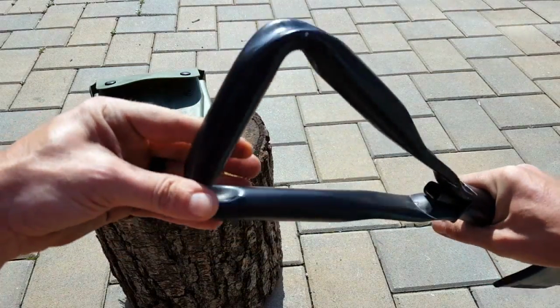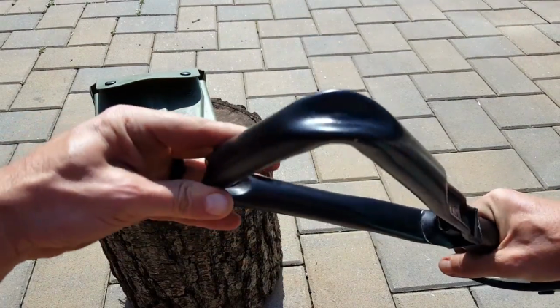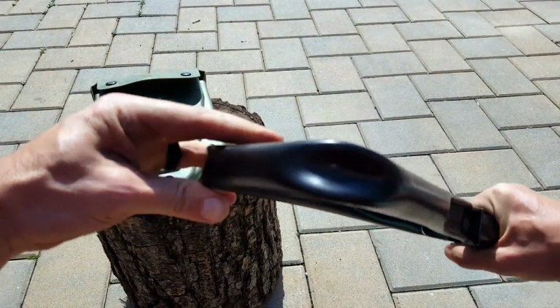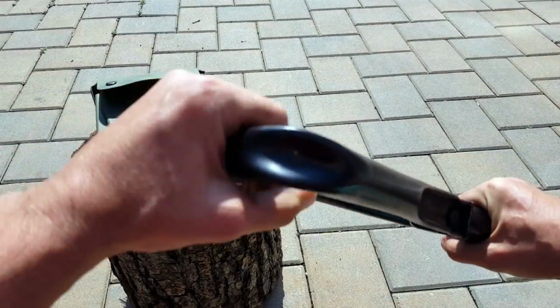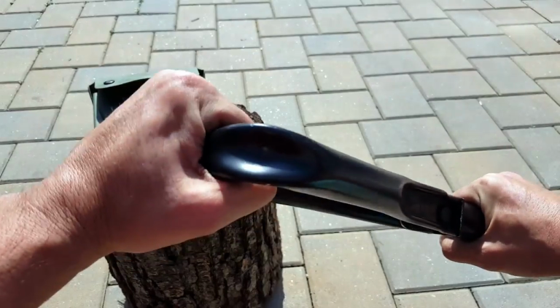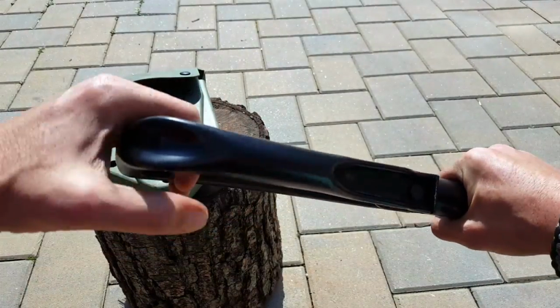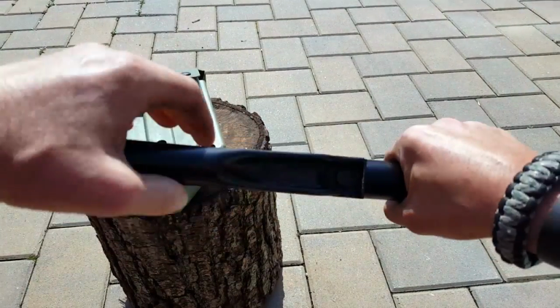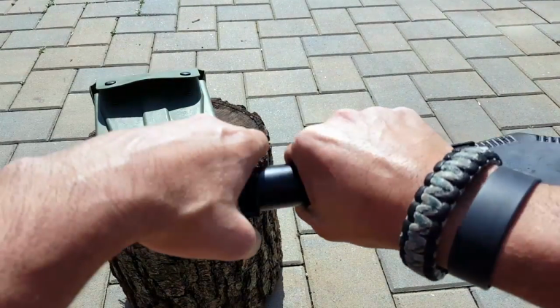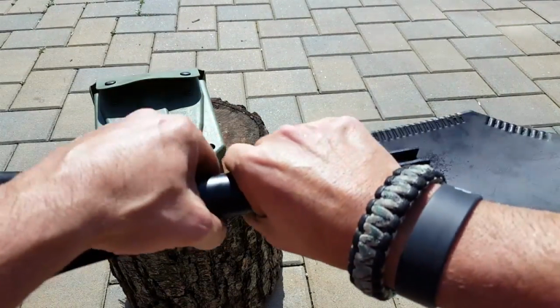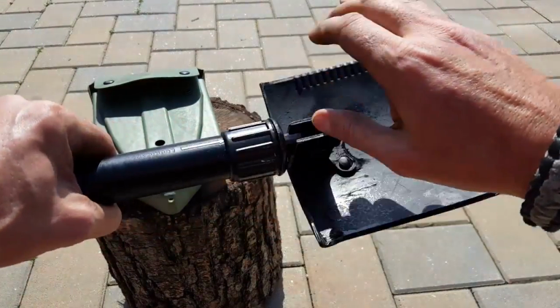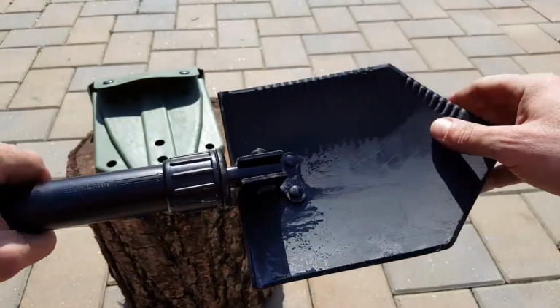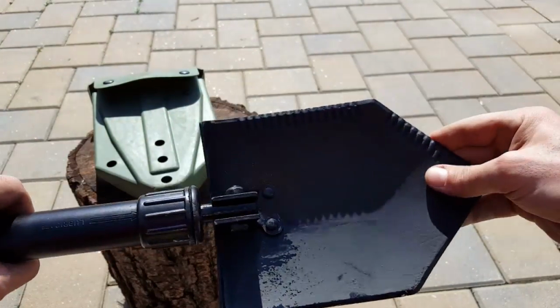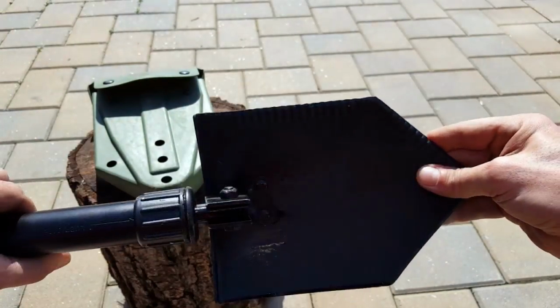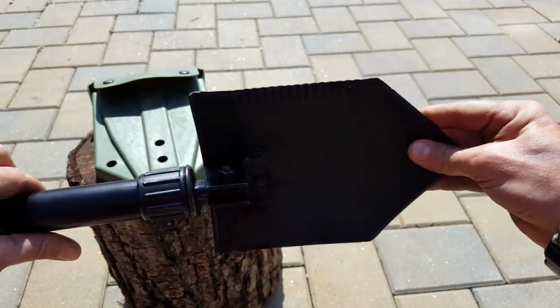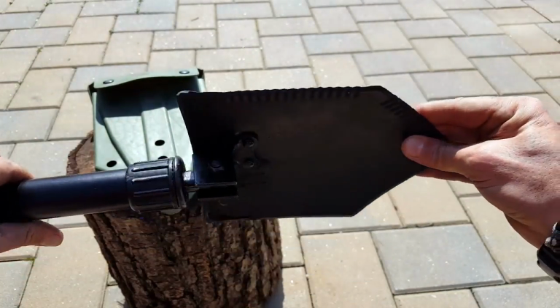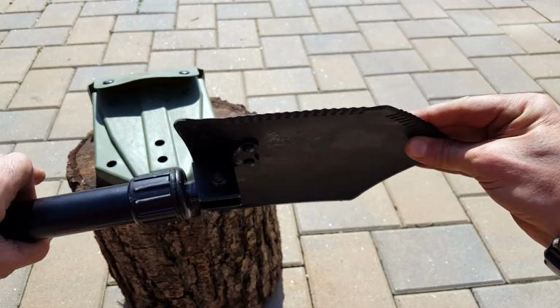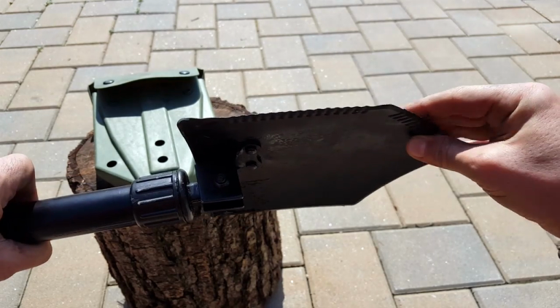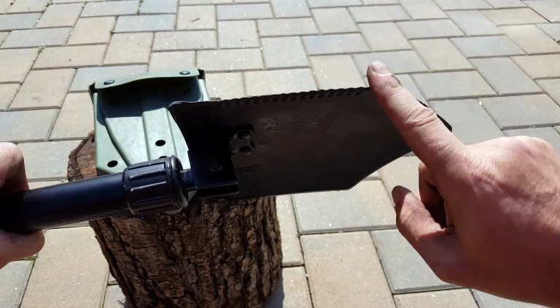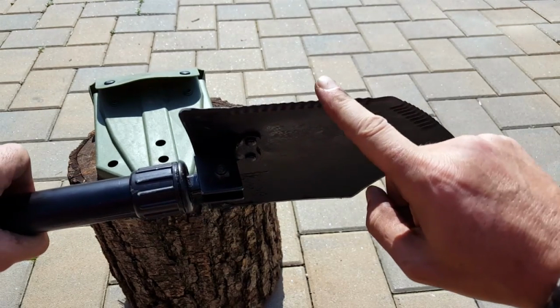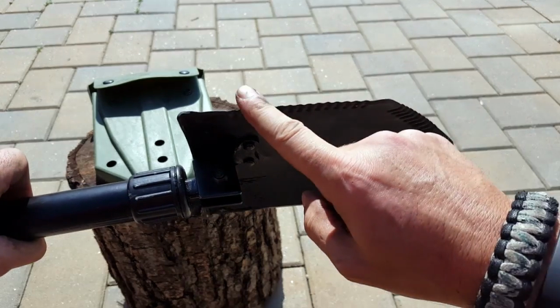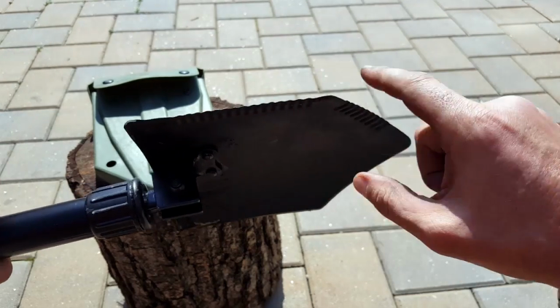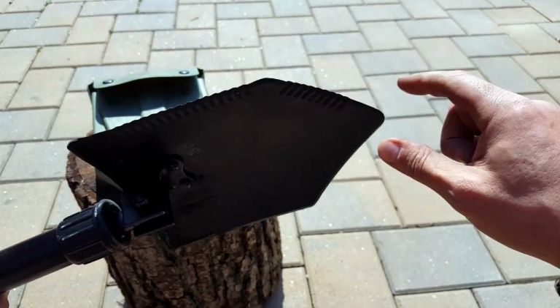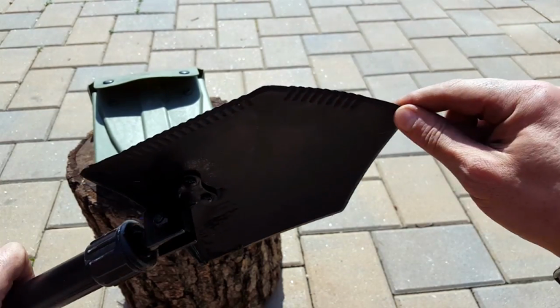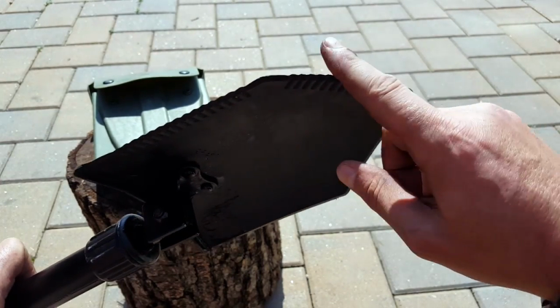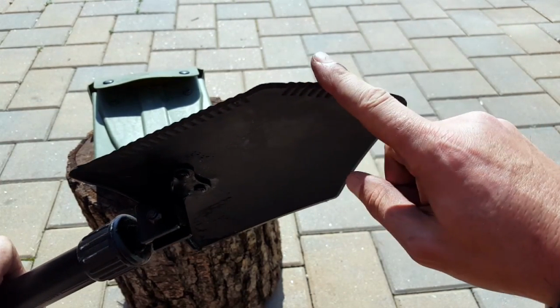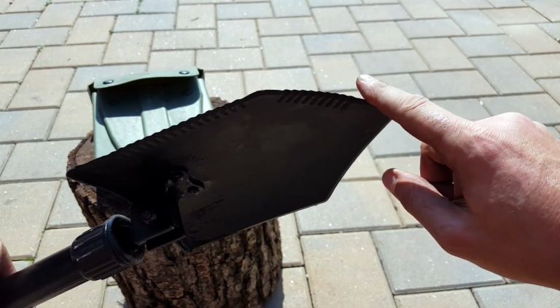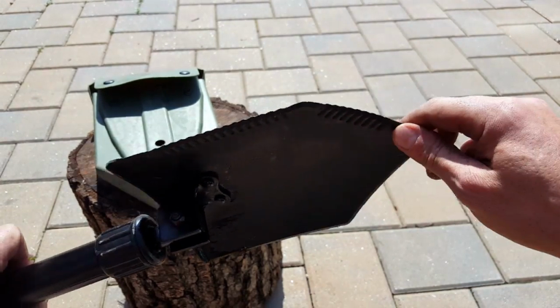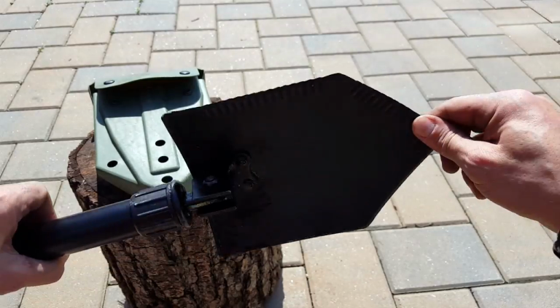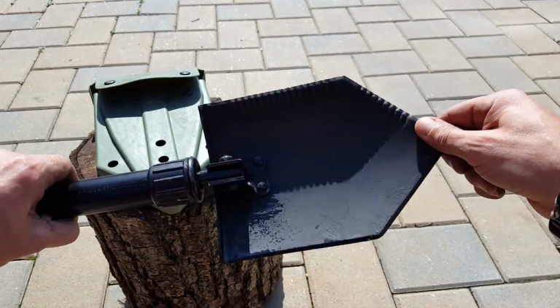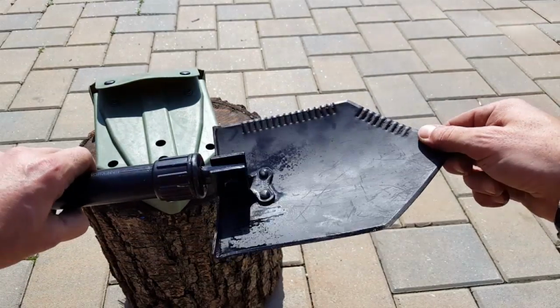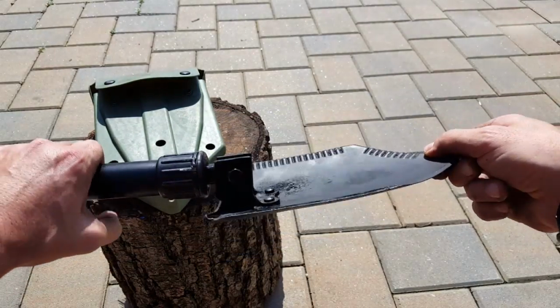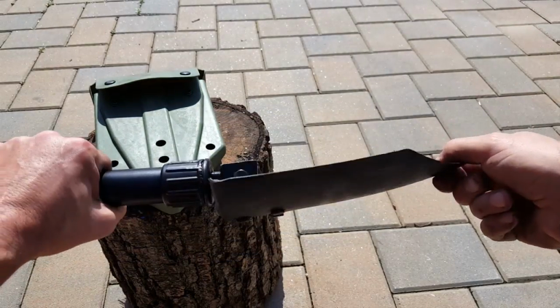The handle is also made of aluminum — it's thick so that you could actually get in there and really dig foxholes on different types of terrain, whether it's sand, mud, or hard dirt. It has serrated edges, so you could use it as an axe.